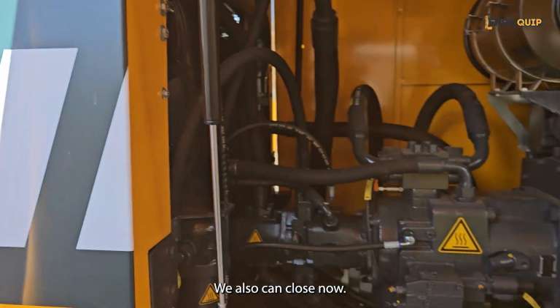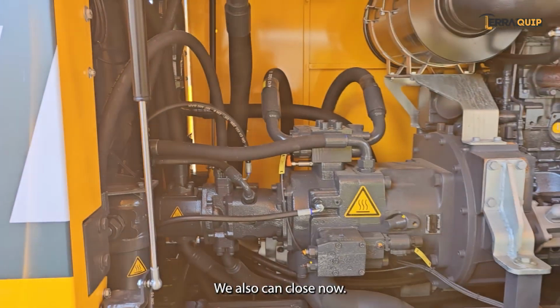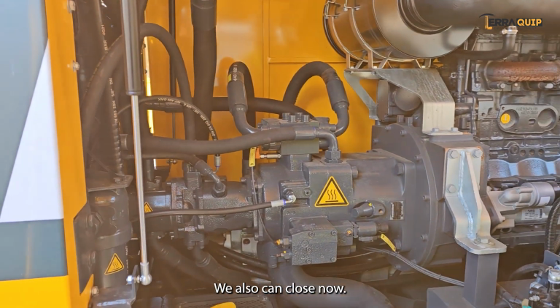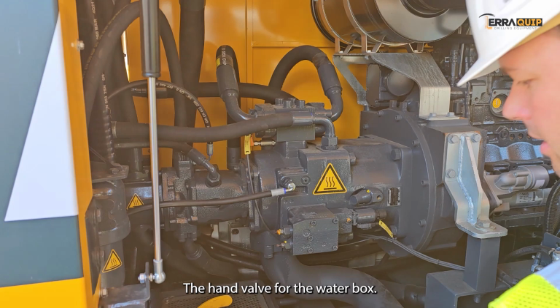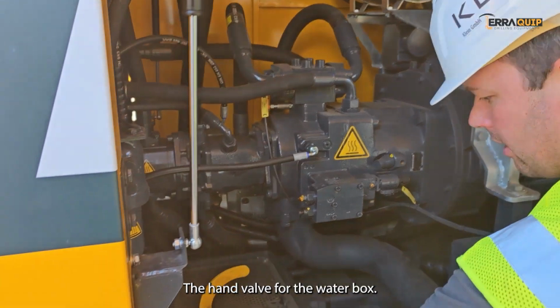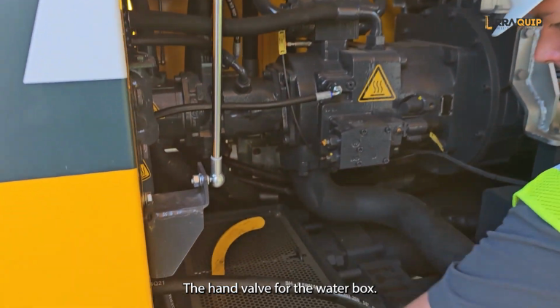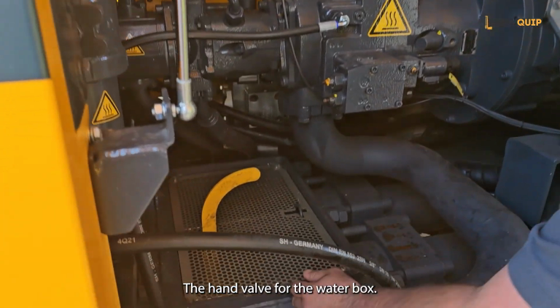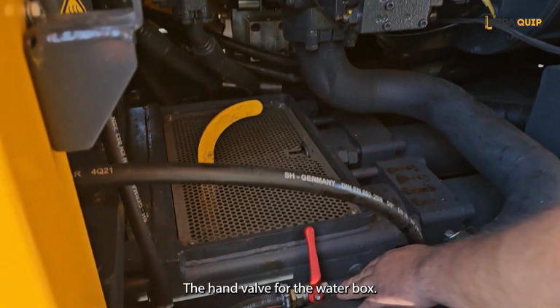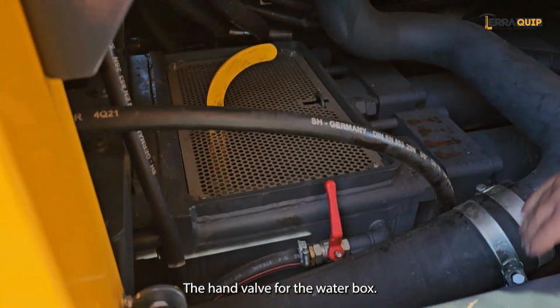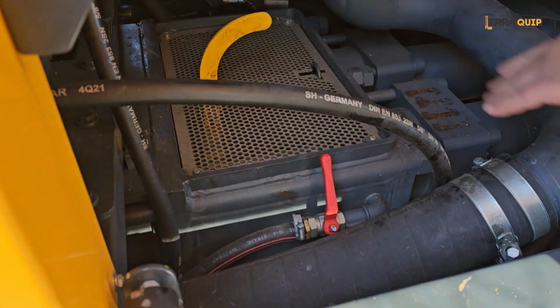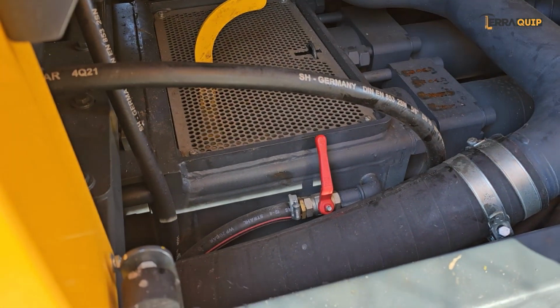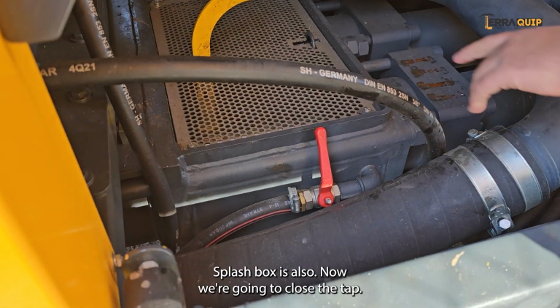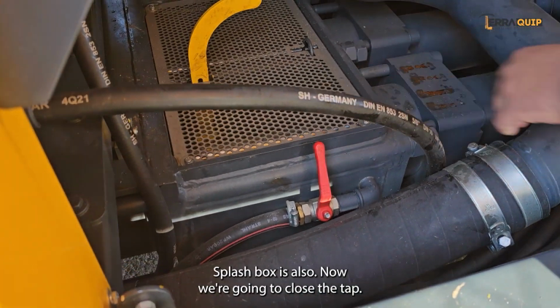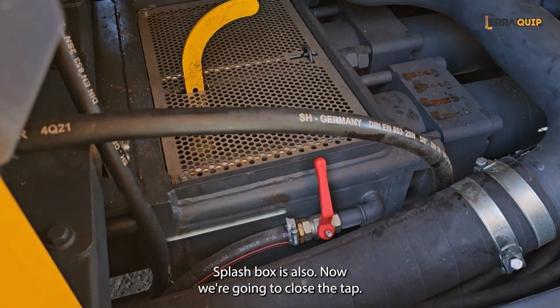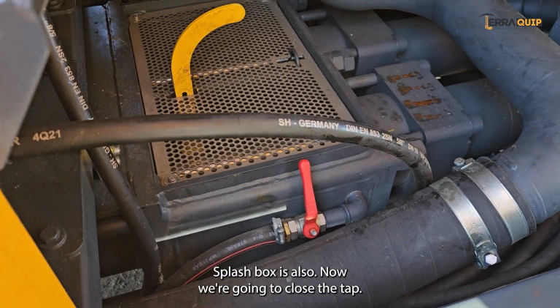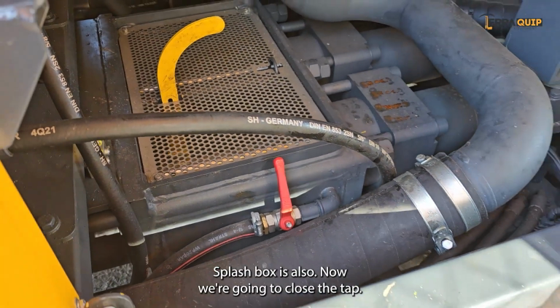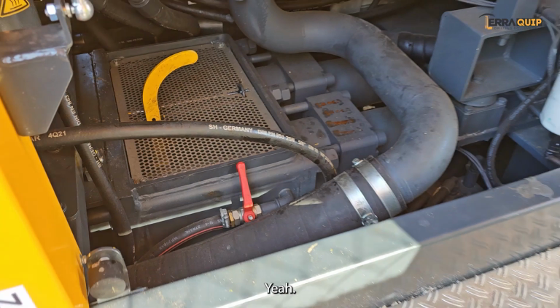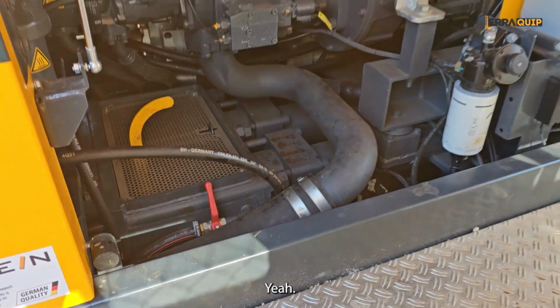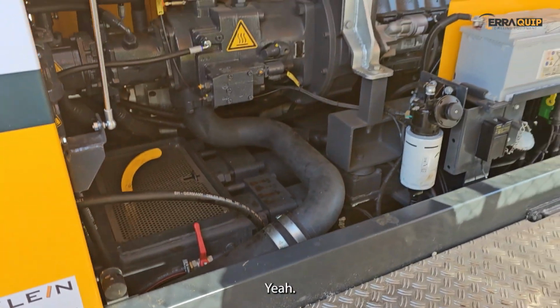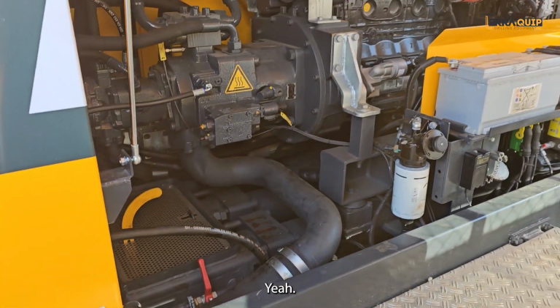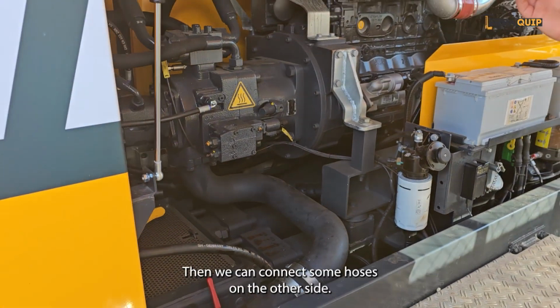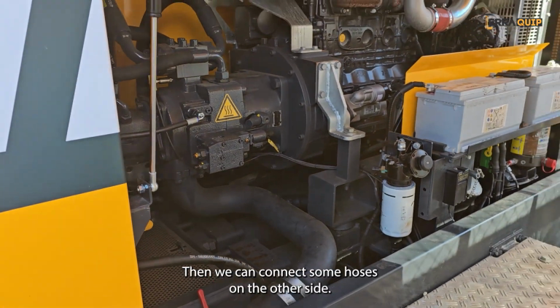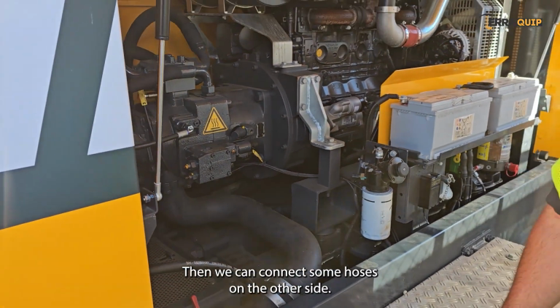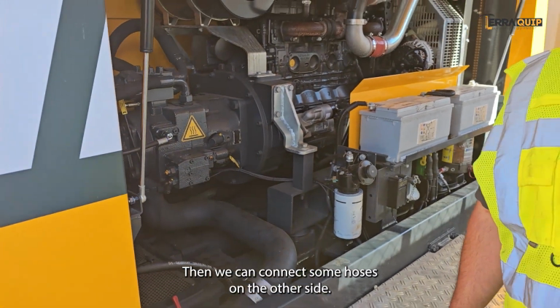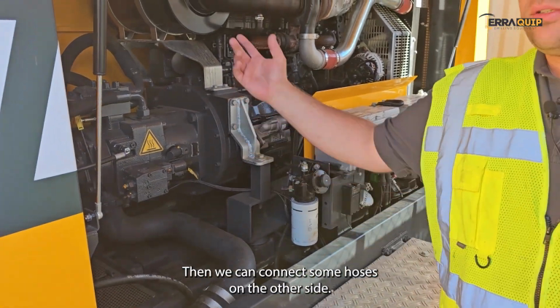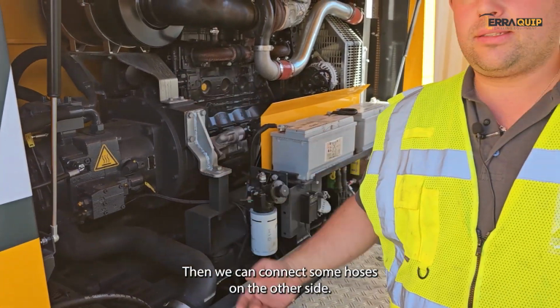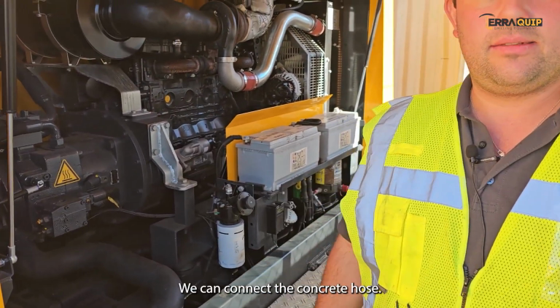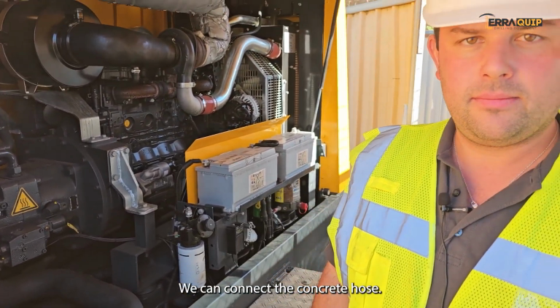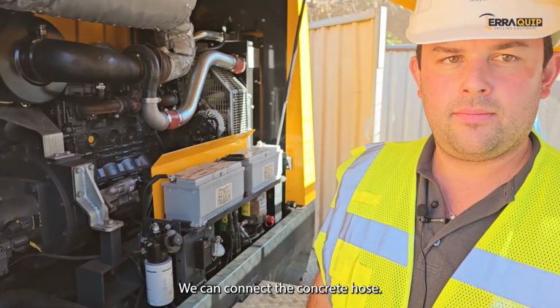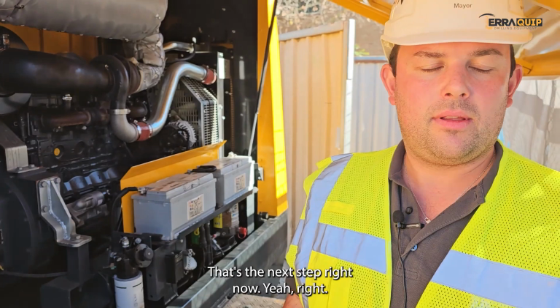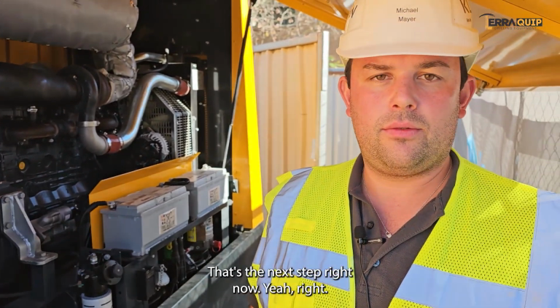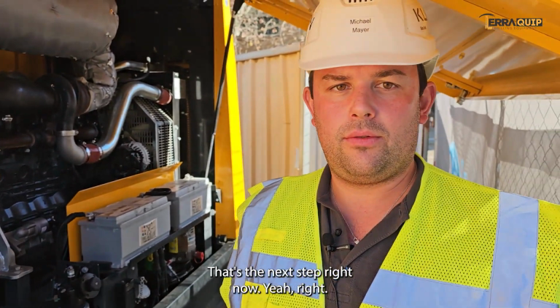We can now close the hand valve for the water box. The splash box is full, so we close the tap. Then we can connect some hoses on the other side — we connect the concrete hose. That's the next step.